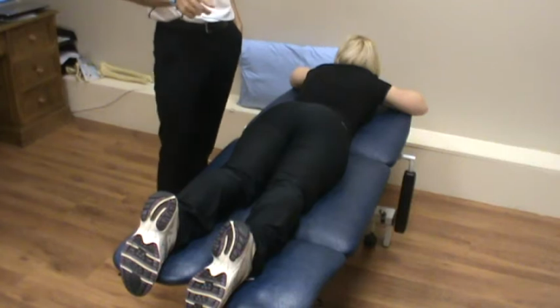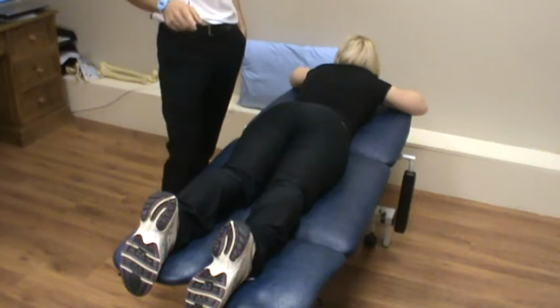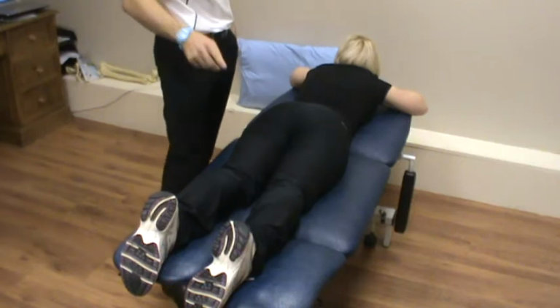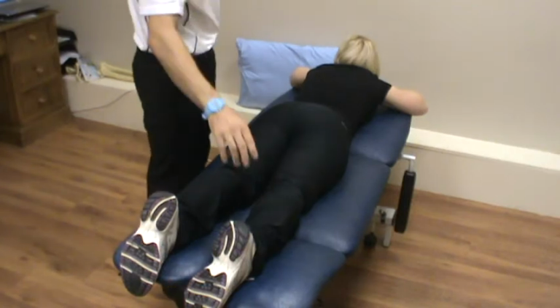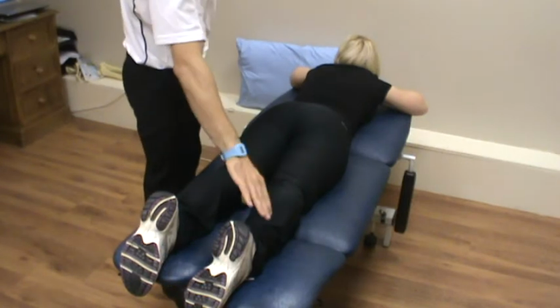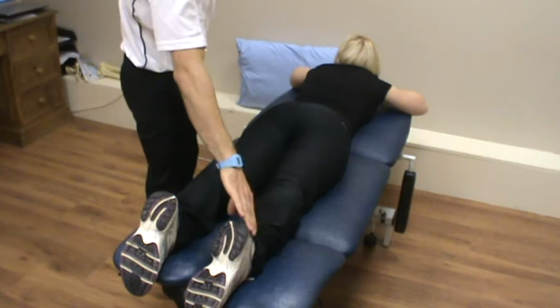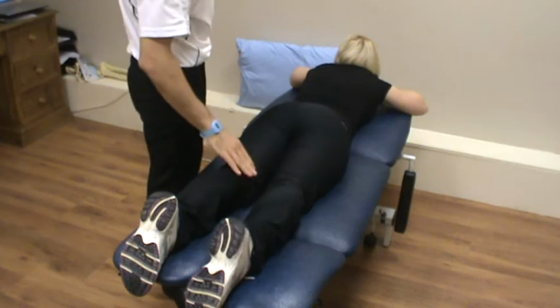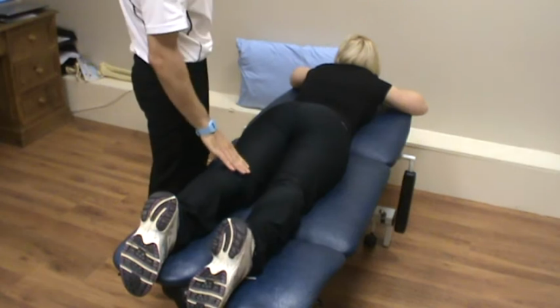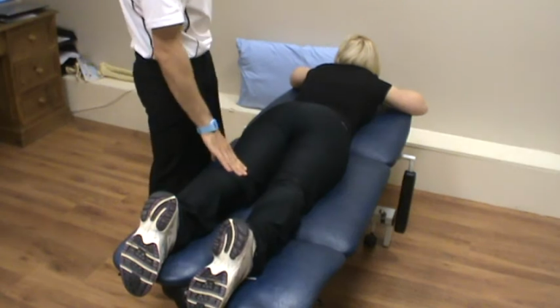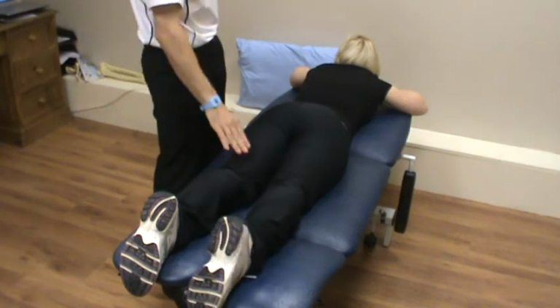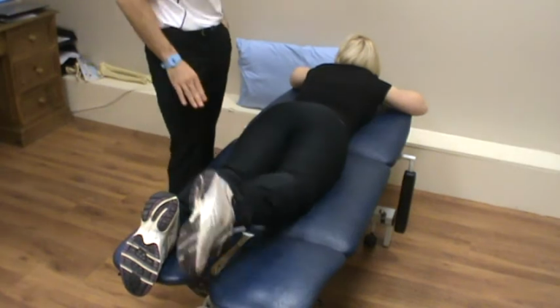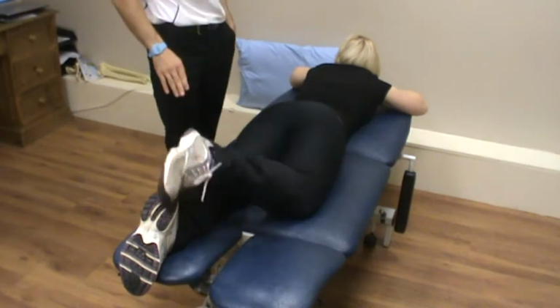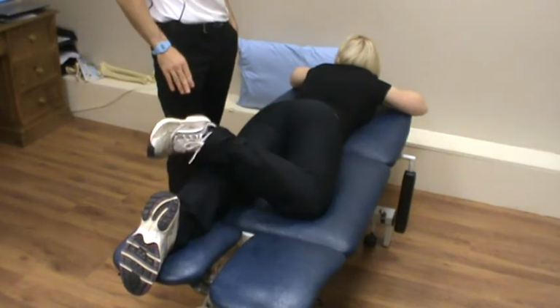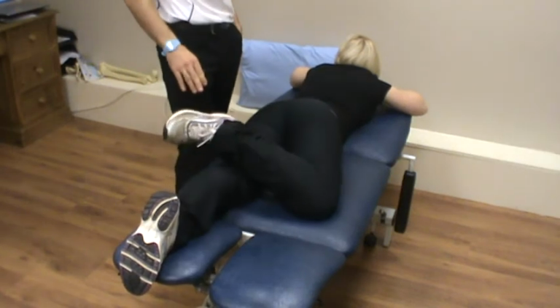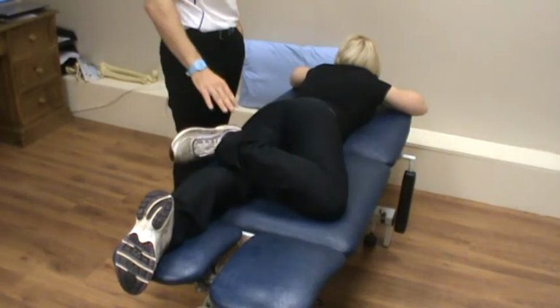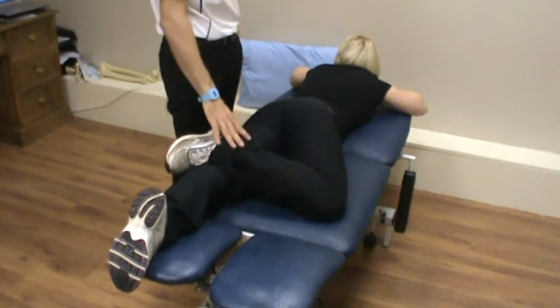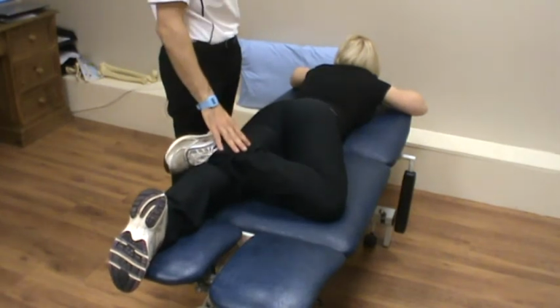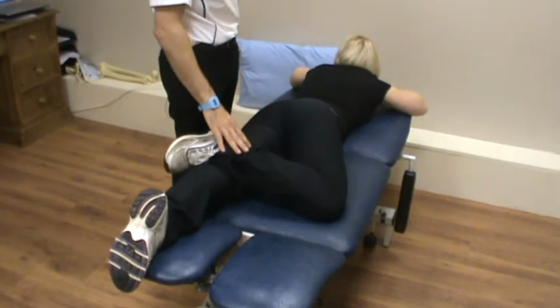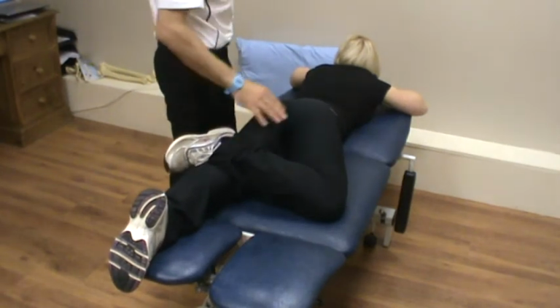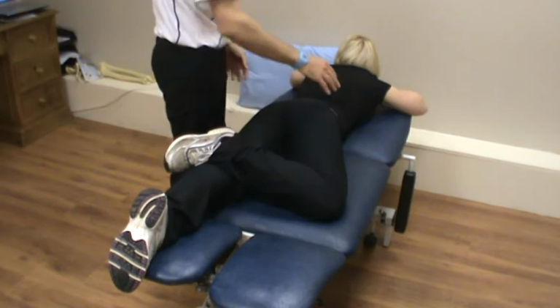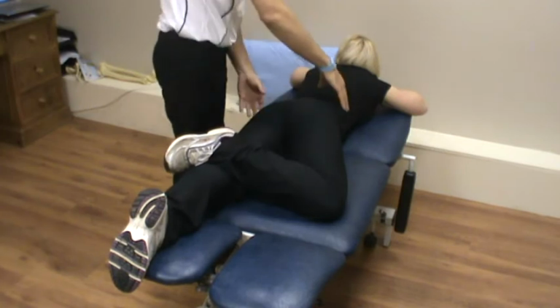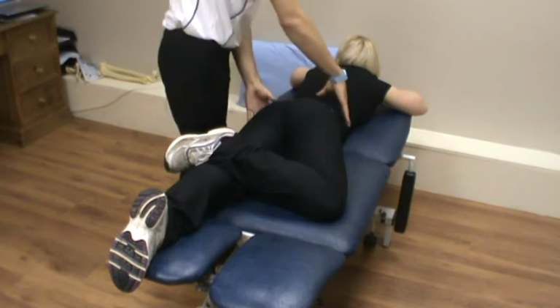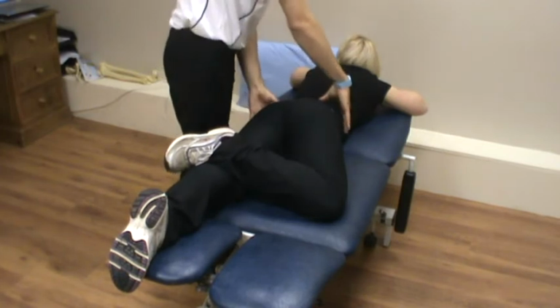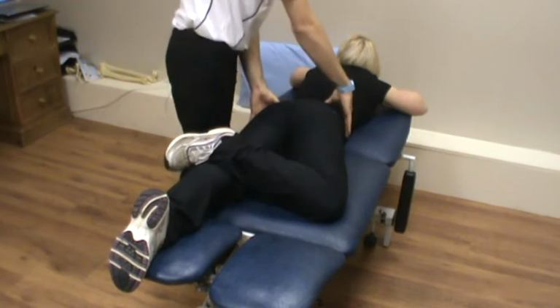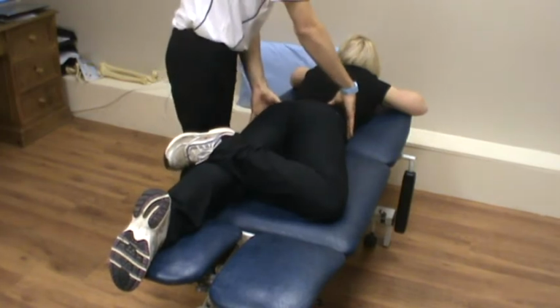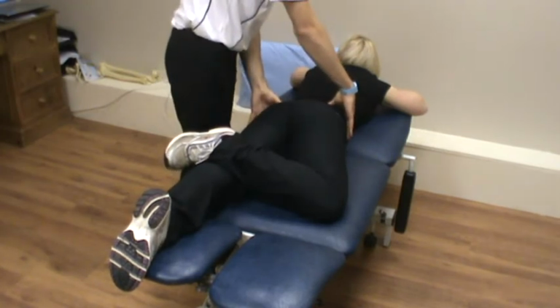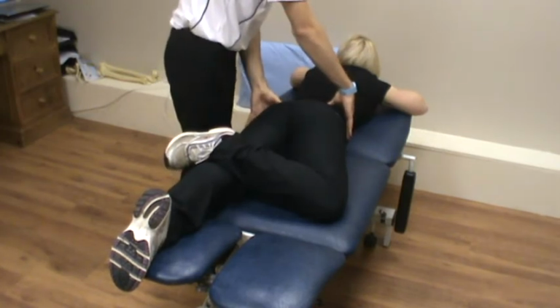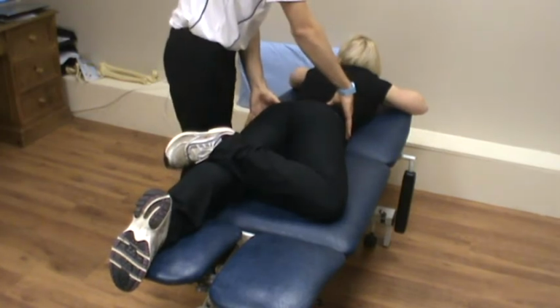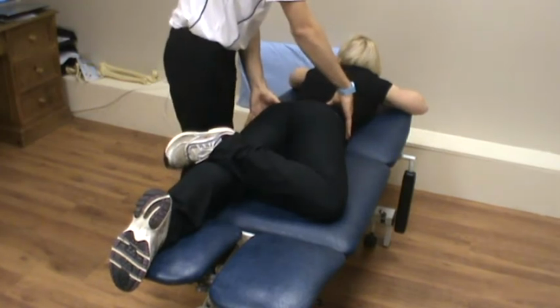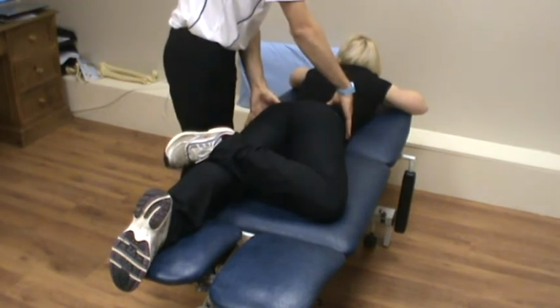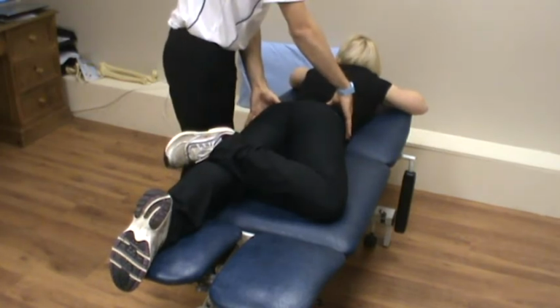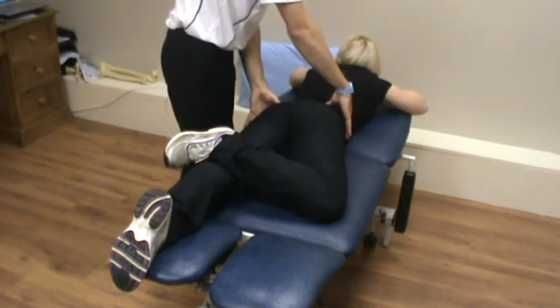Right, what we want to do is get the foot in behind the knee, so like a figure-of-4 position. We want to make sure that the stomach is flat on the bed and it does not come off at any stage.